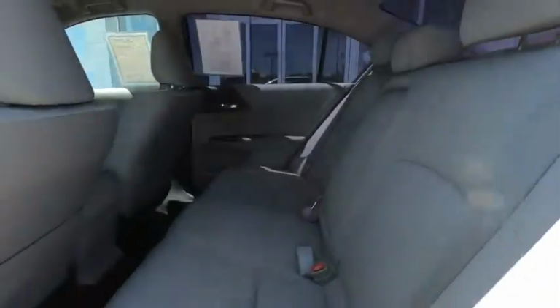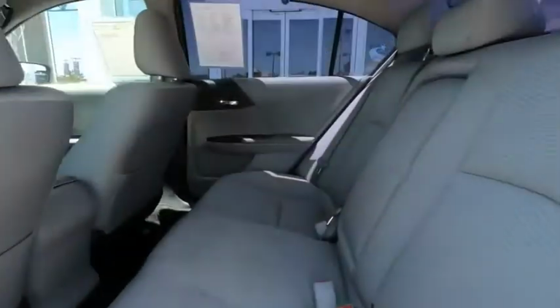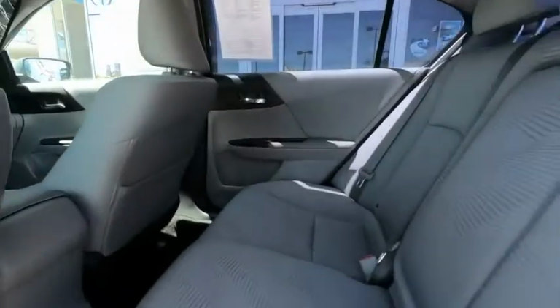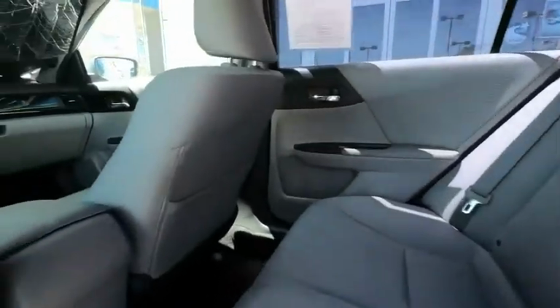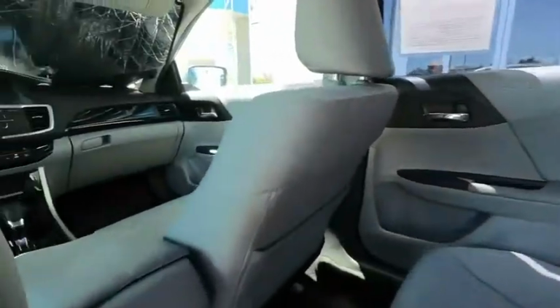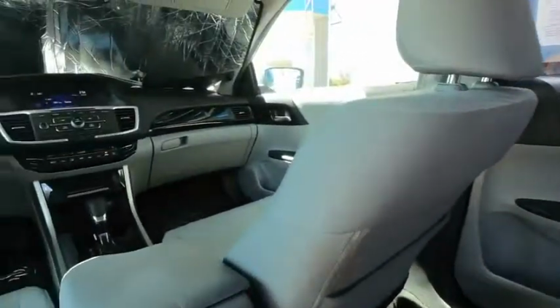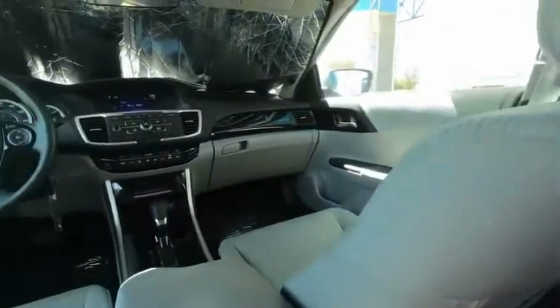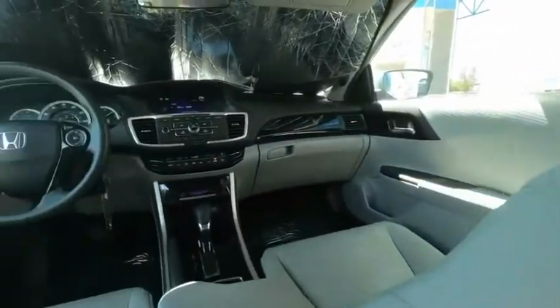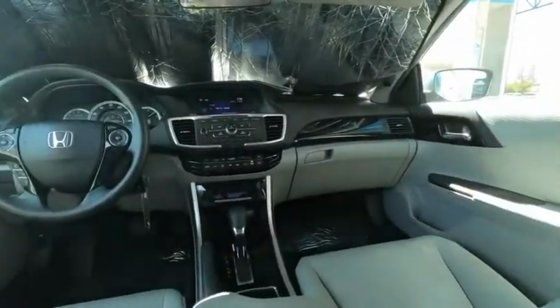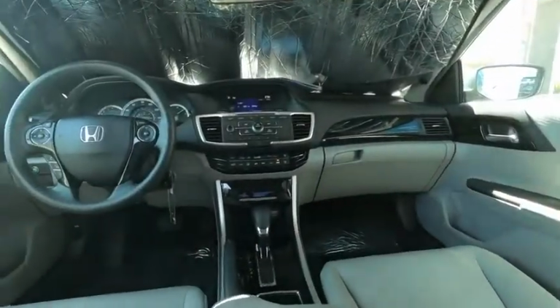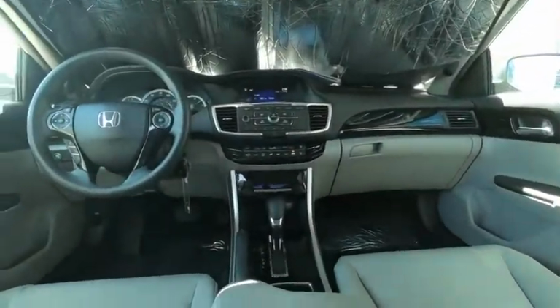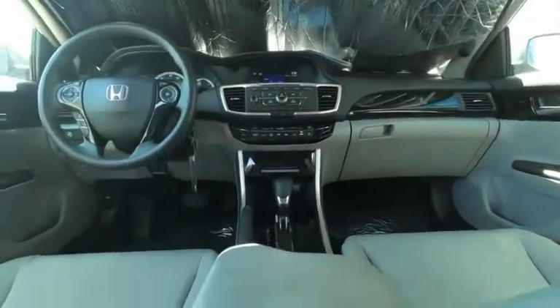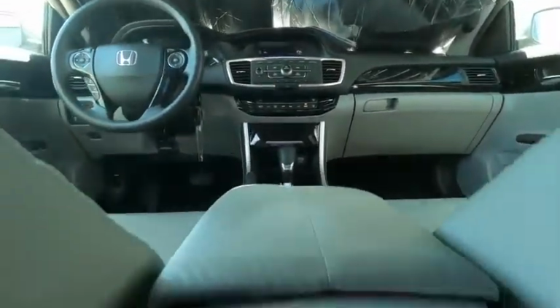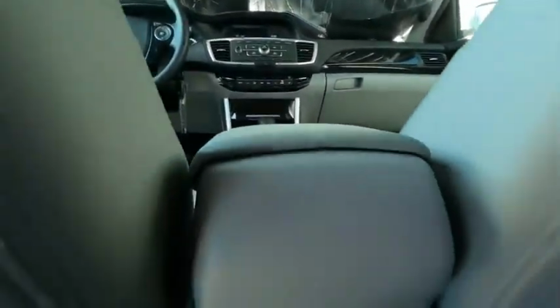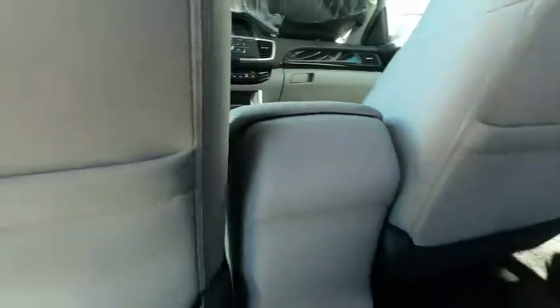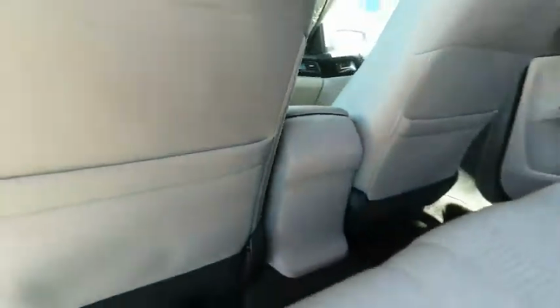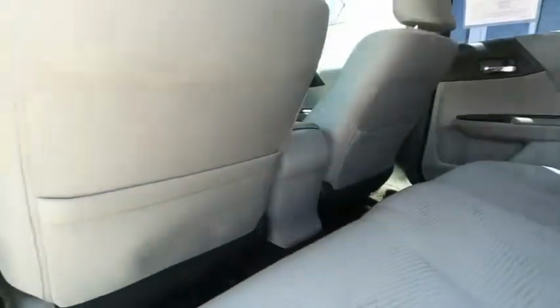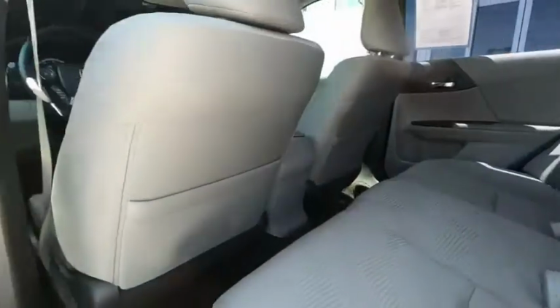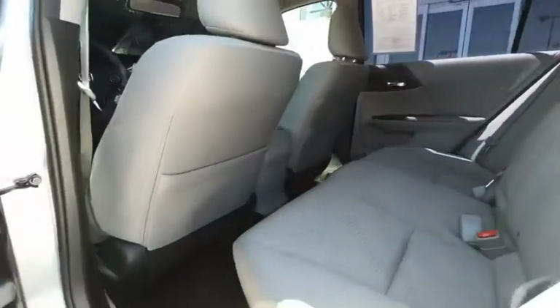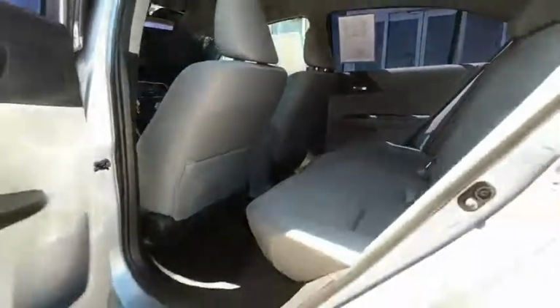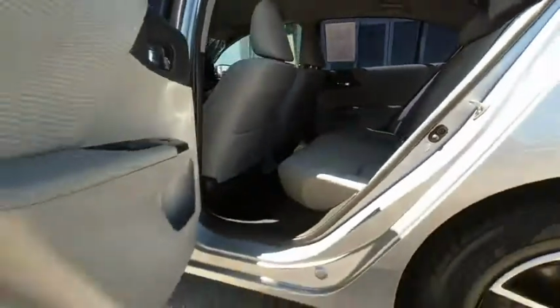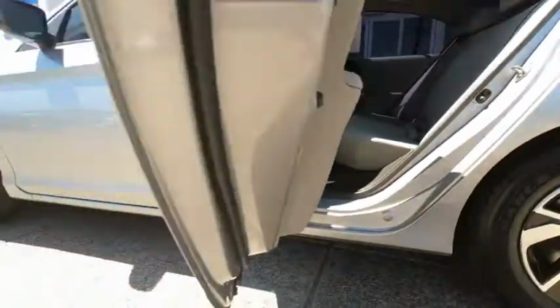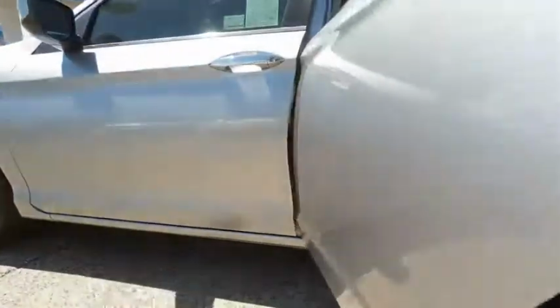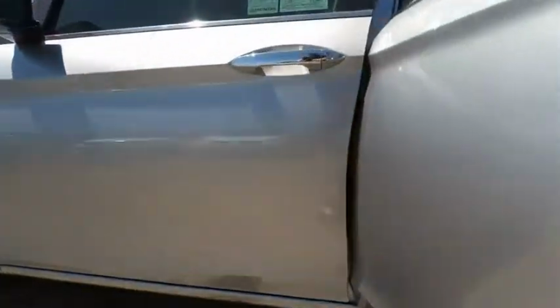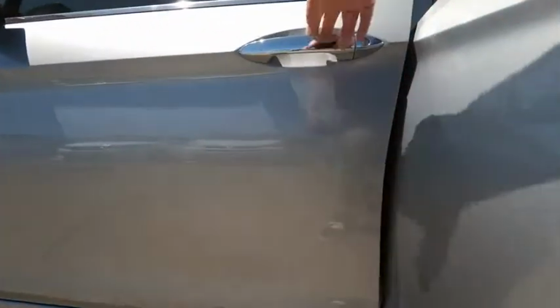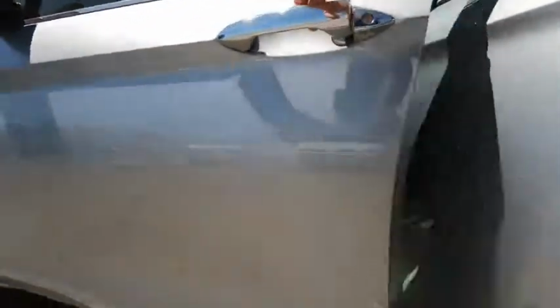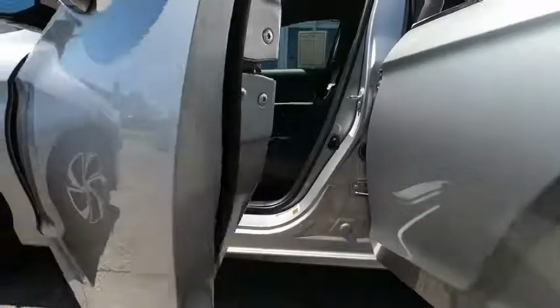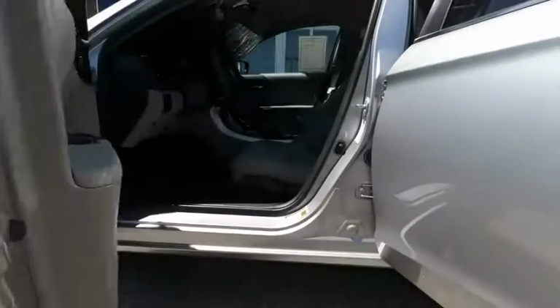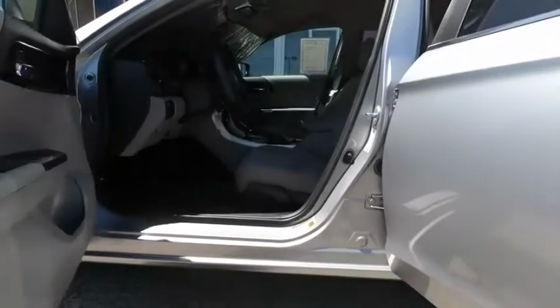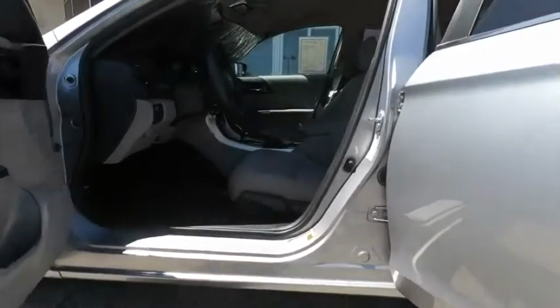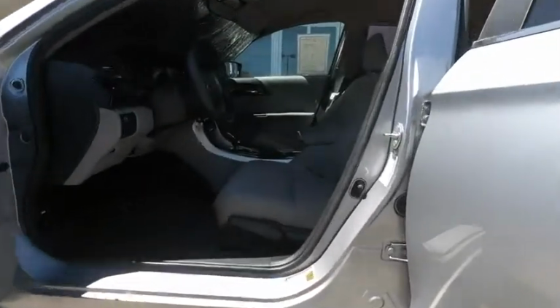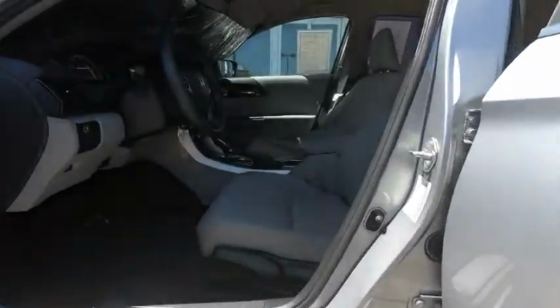Power steering, adjustable steering wheel, cruise control, floor mat, aluminum wheels, four-wheel disc brakes, AM-FM stereo radio, rear defrost, climate control, front-wheel drive, MP3 player, bucket seats.